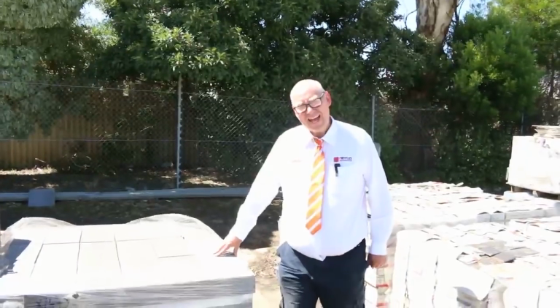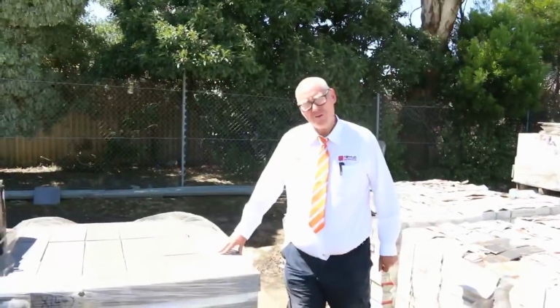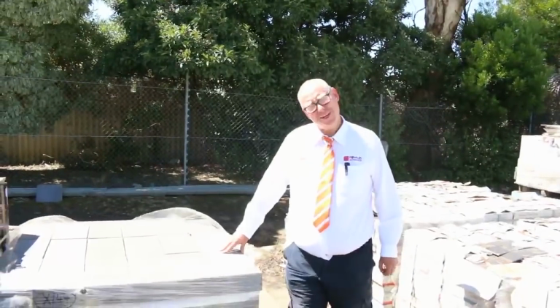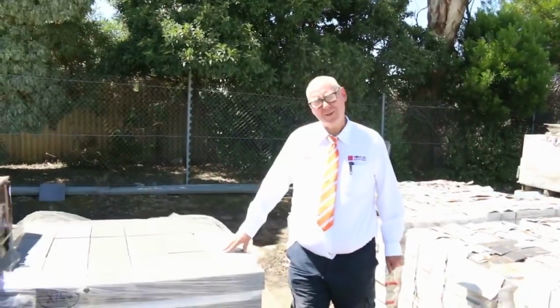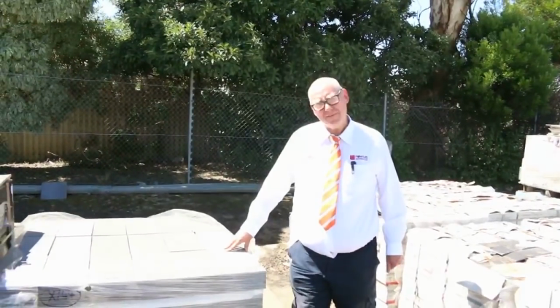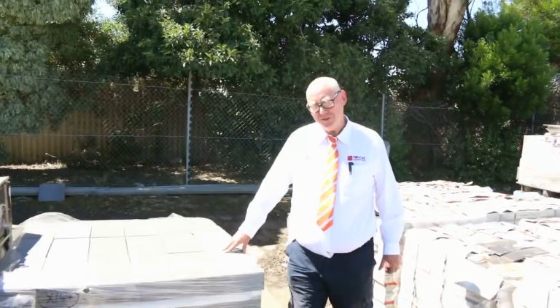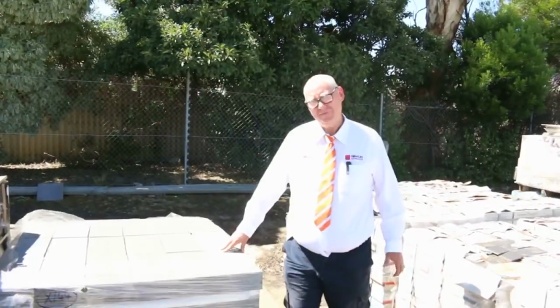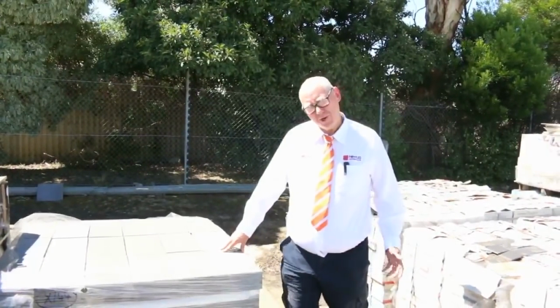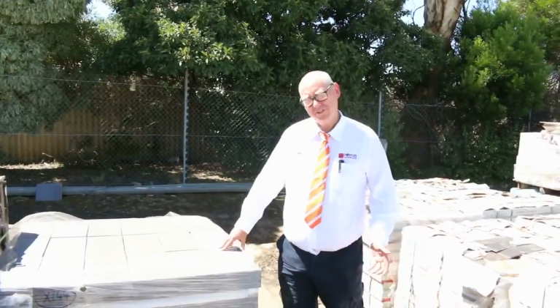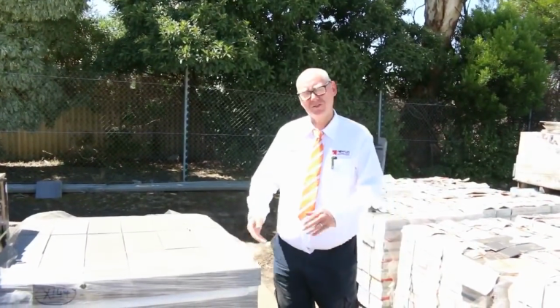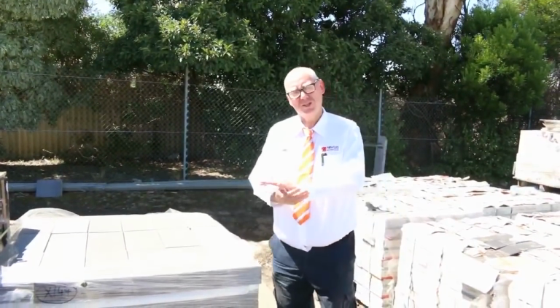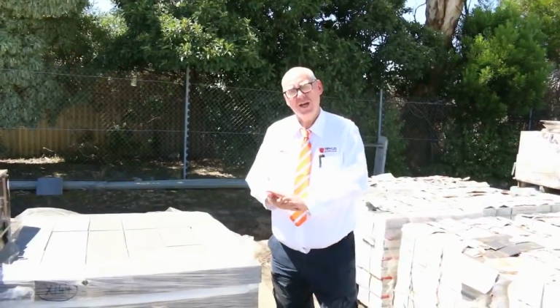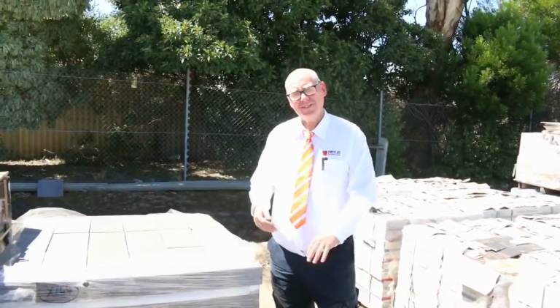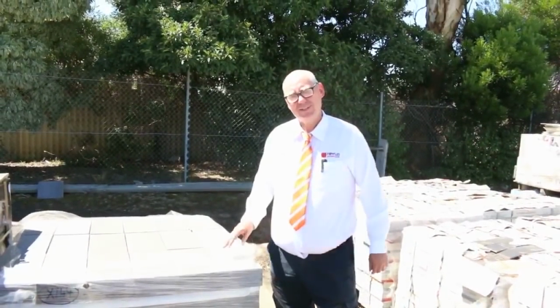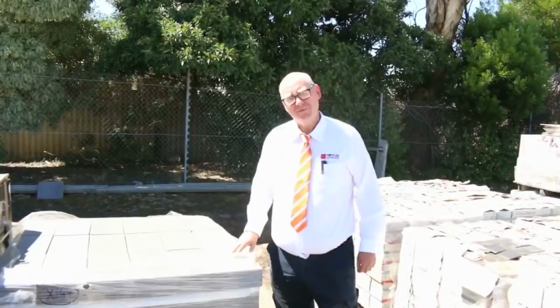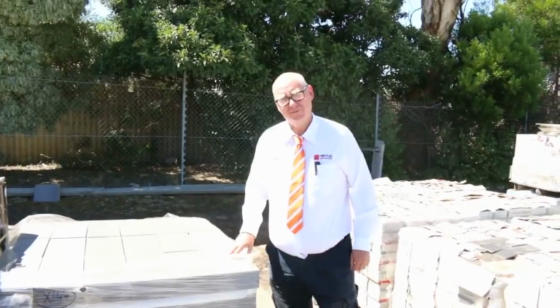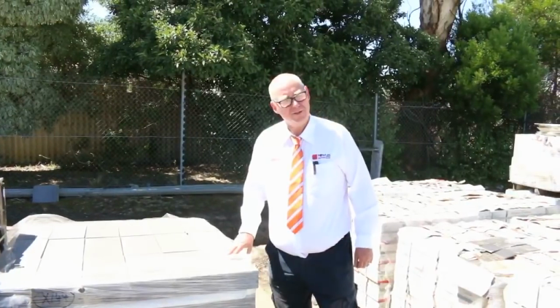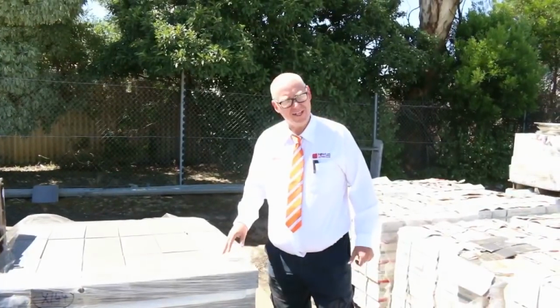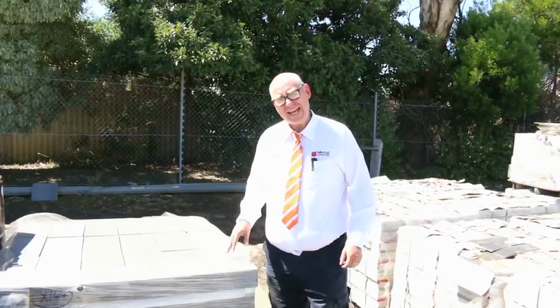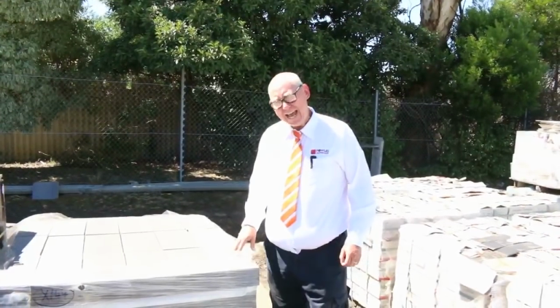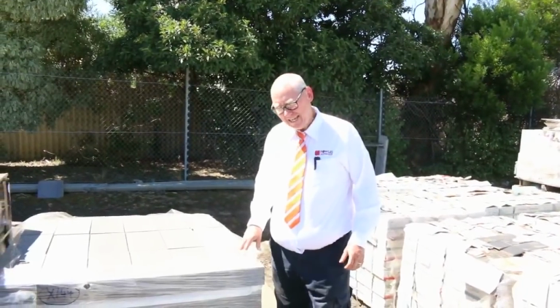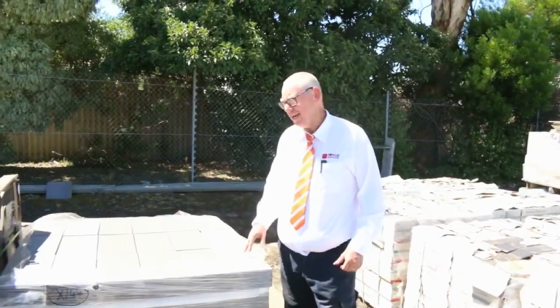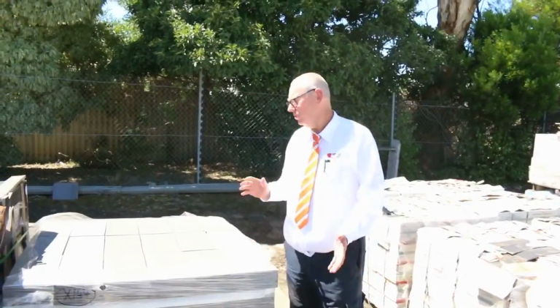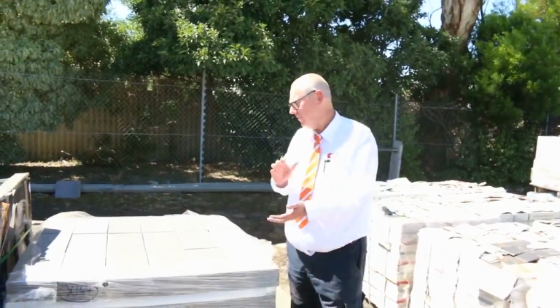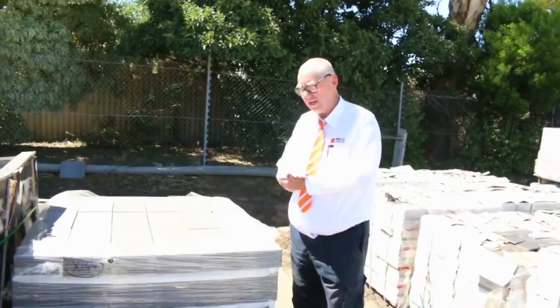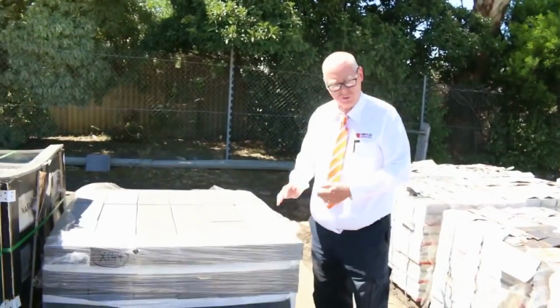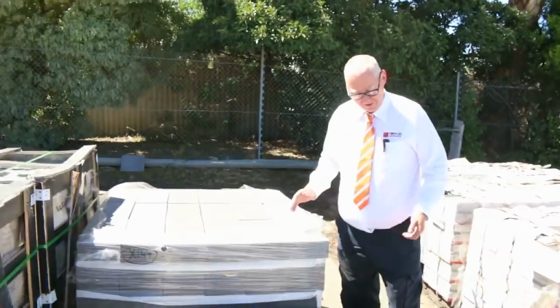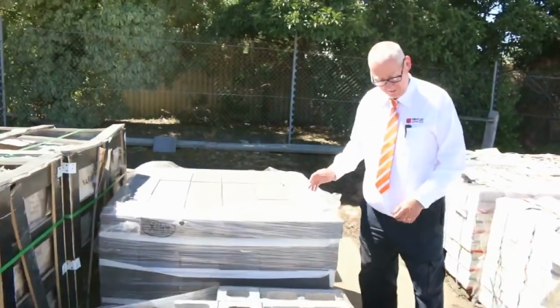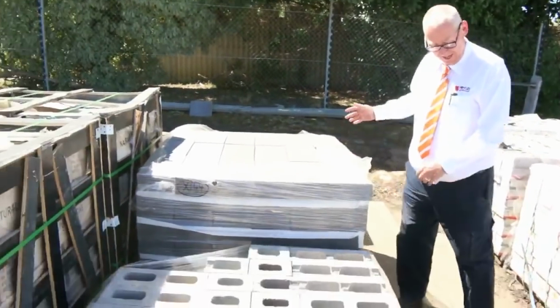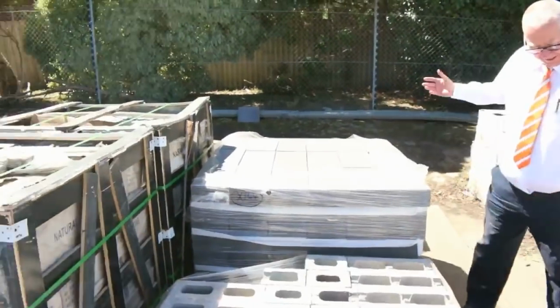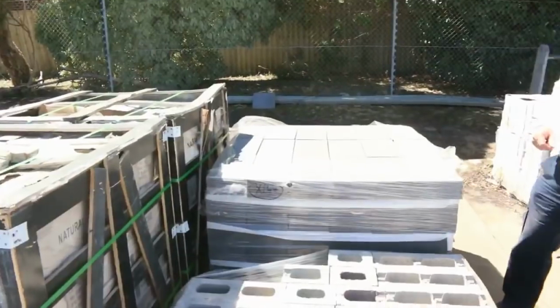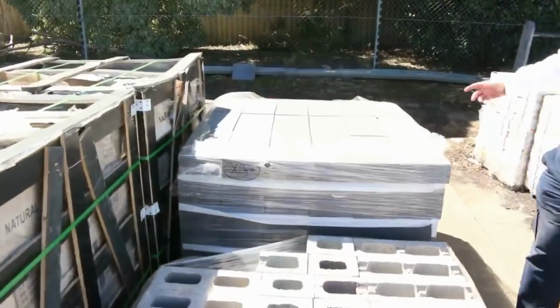G'day, Michael from Fowls here once again for the Tuesday afternoon preview for tomorrow's auction — Wednesday the 21st of February 2018 at 10 a.m. Let's go for a walk and have a look at what we've got this week.